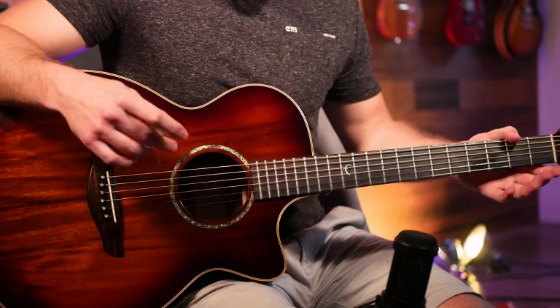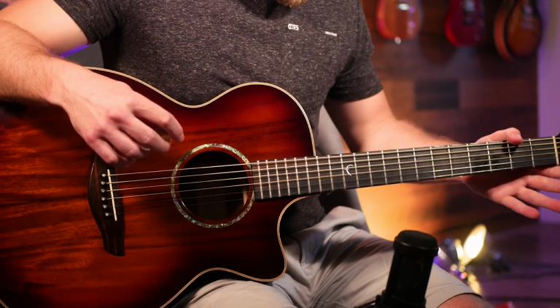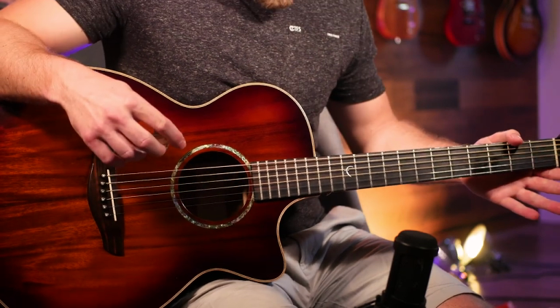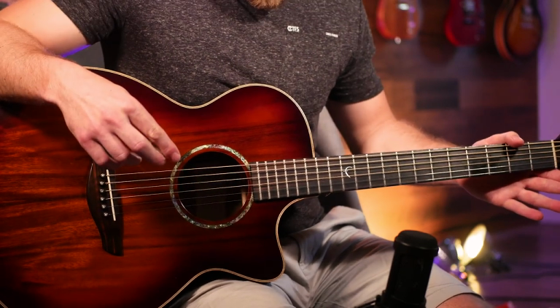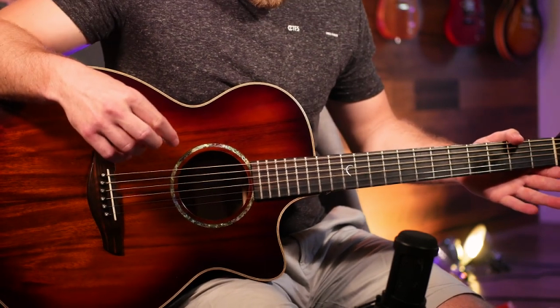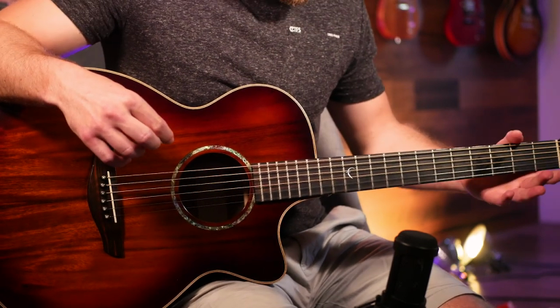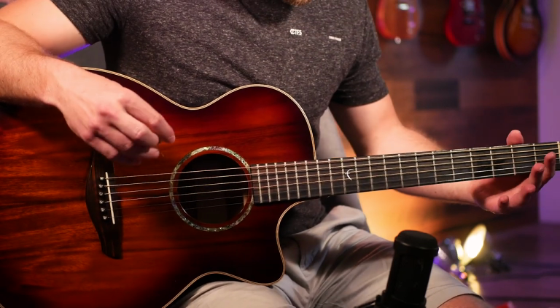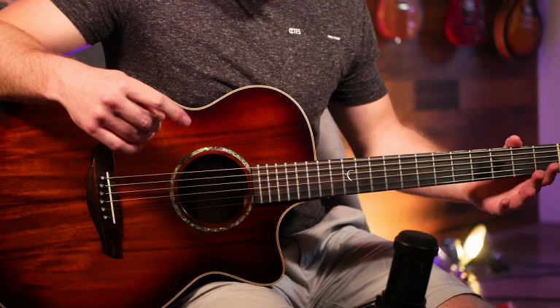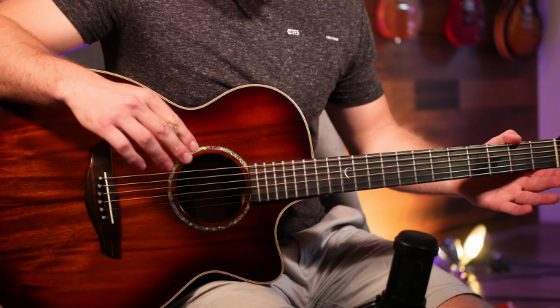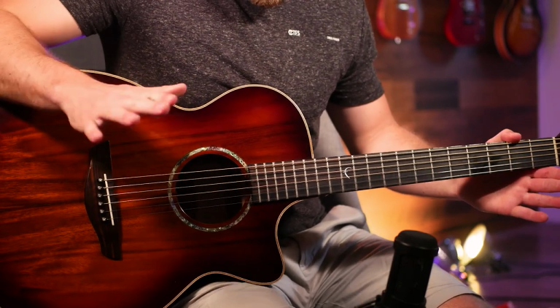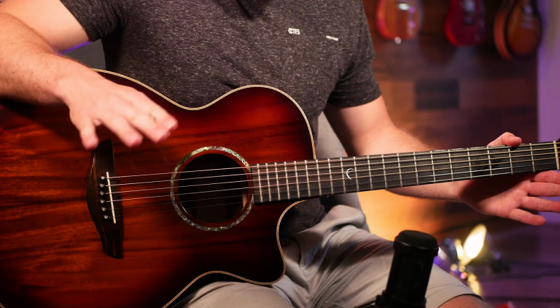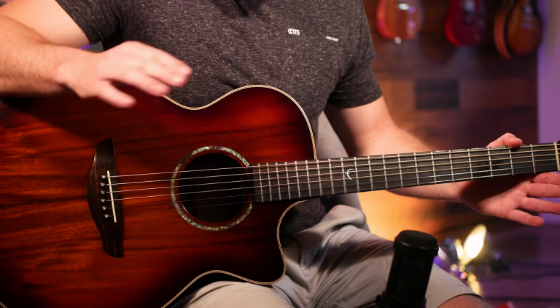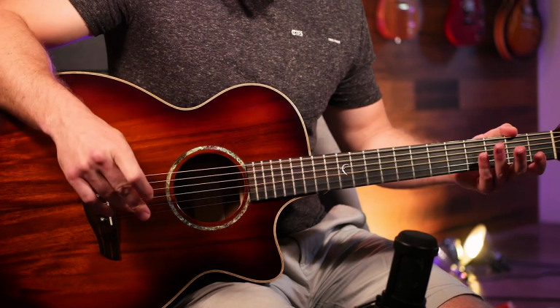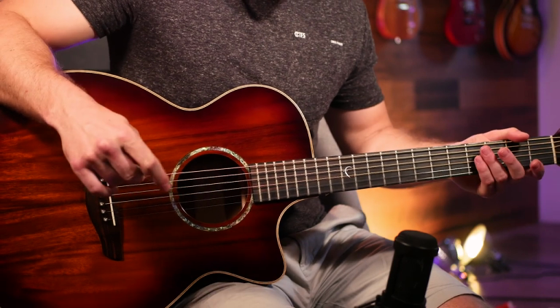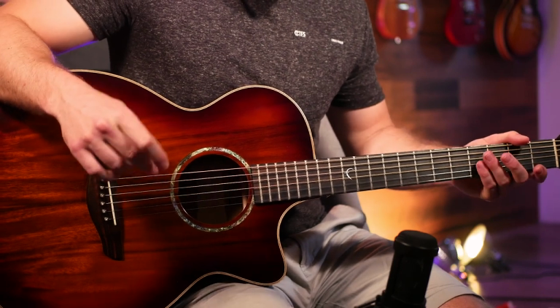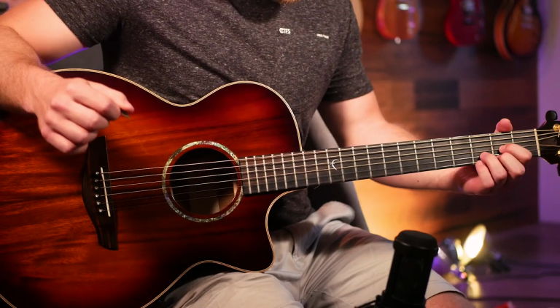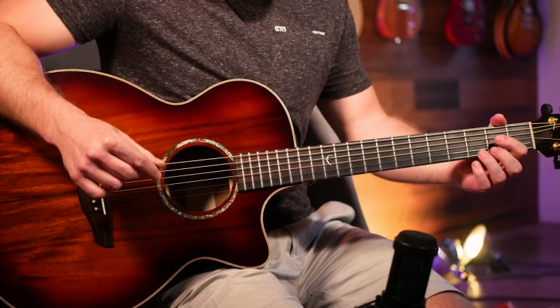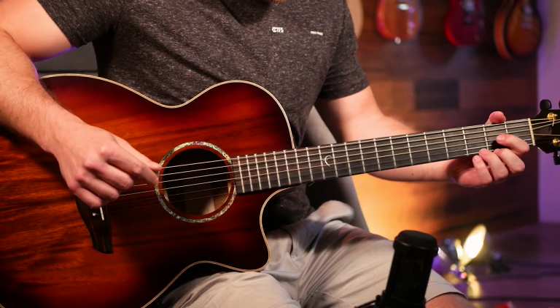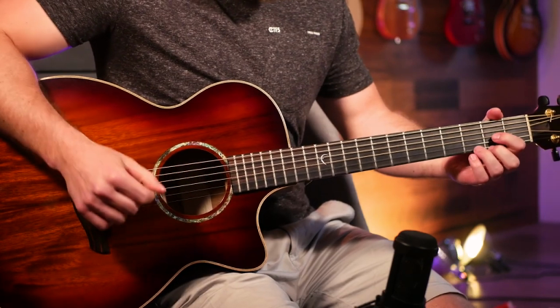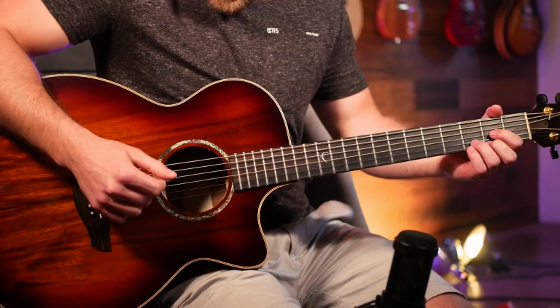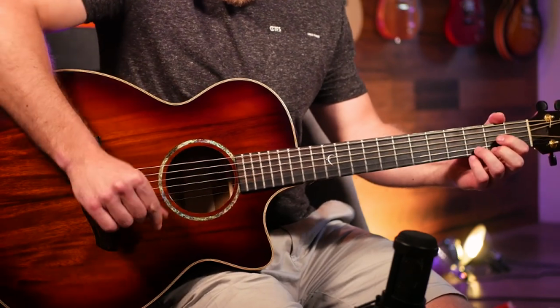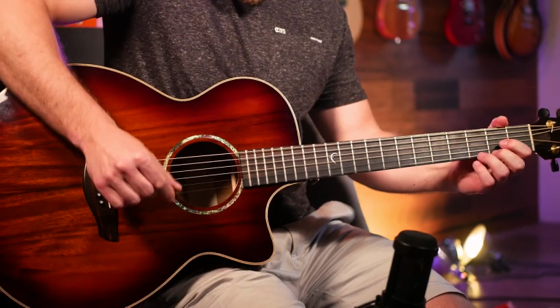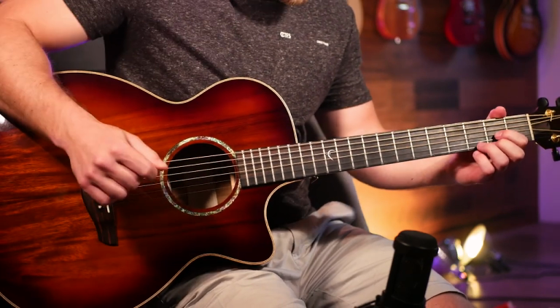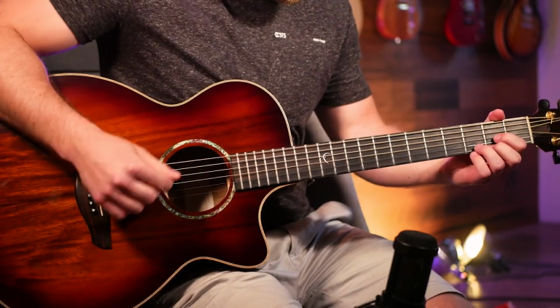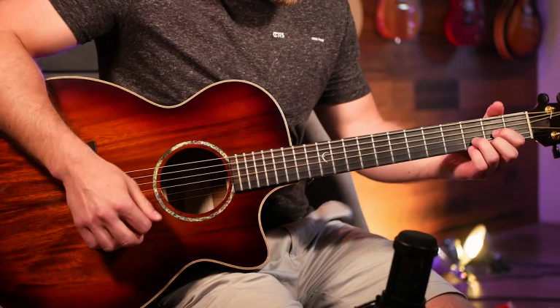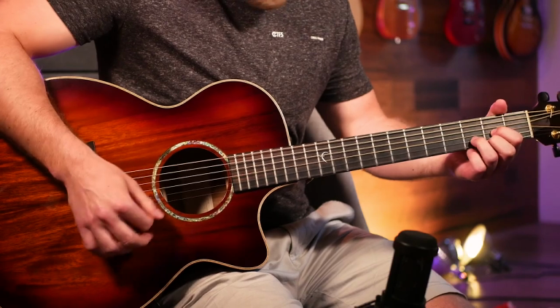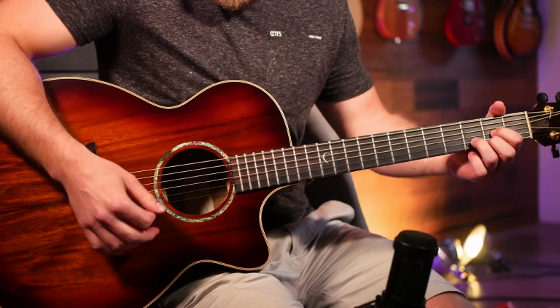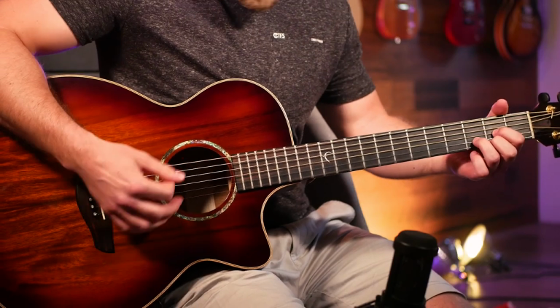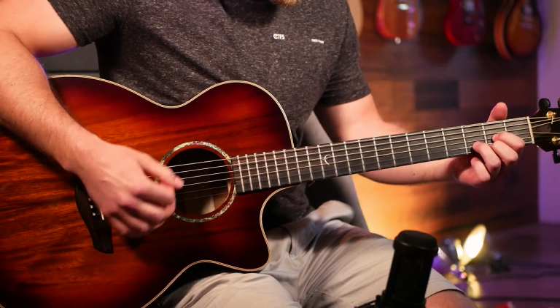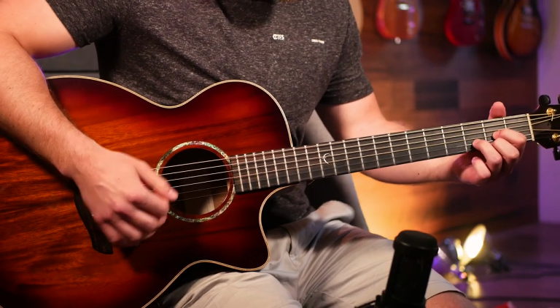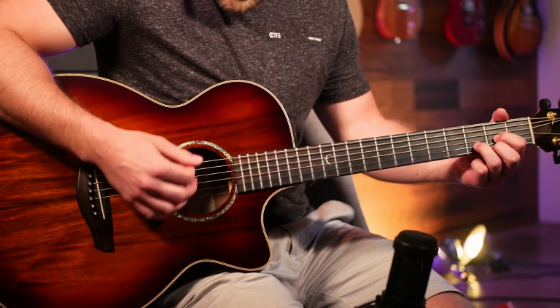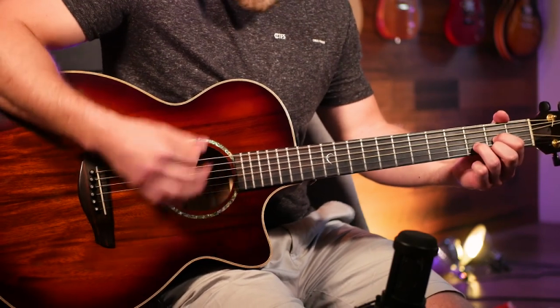That's really all there is to play the verse. You can play that for all of the verses and the intro in the song. Now we're moving to the next part of the song, which is the chorus — a nice big full strumming pattern.